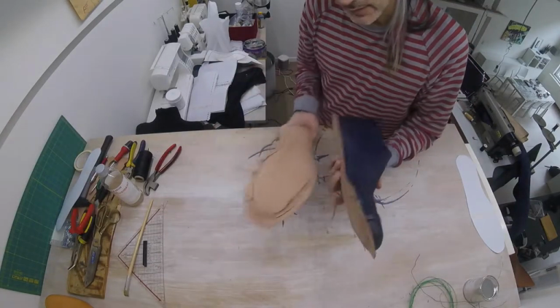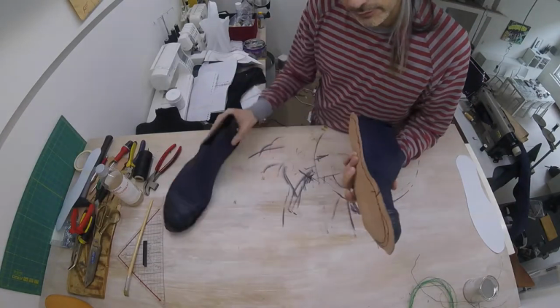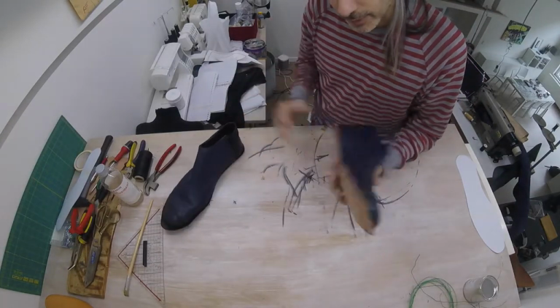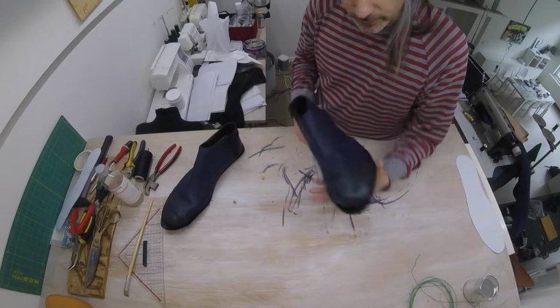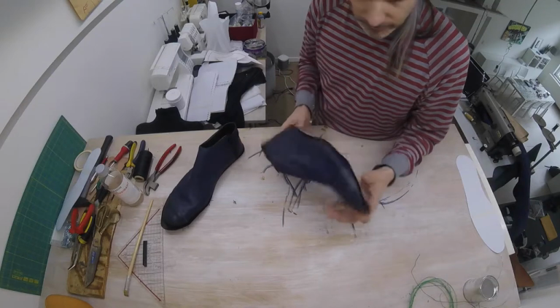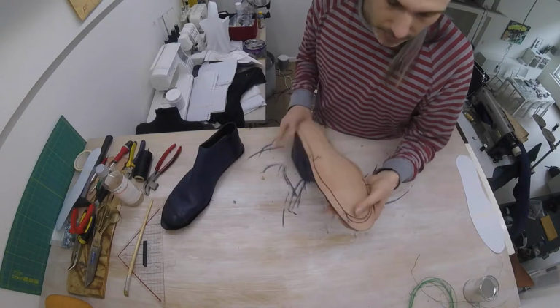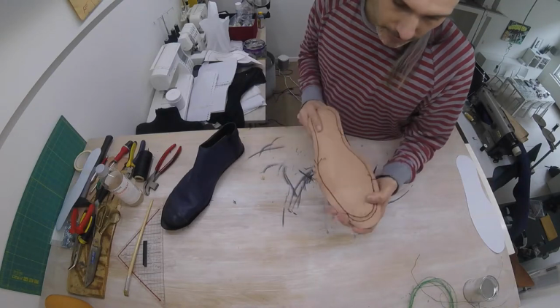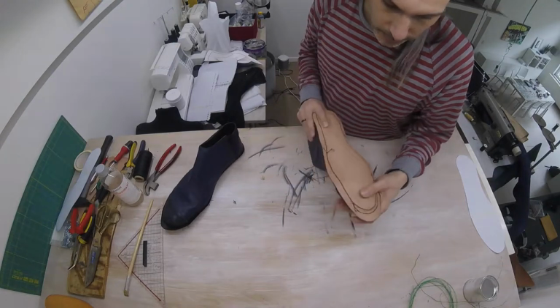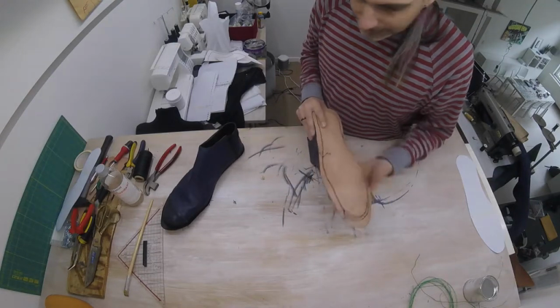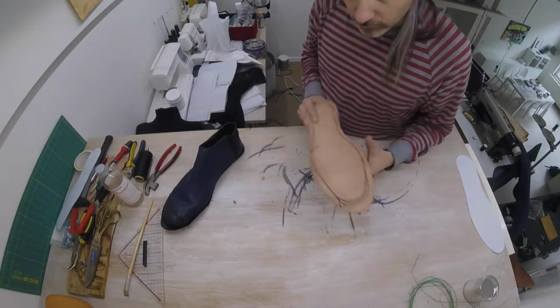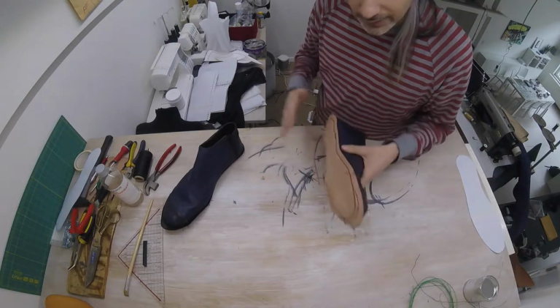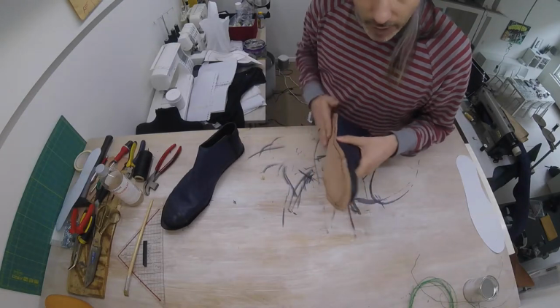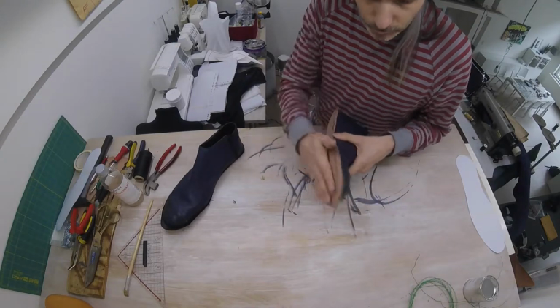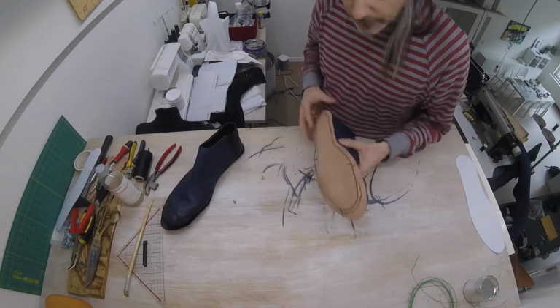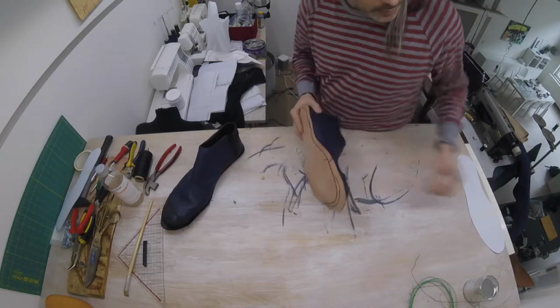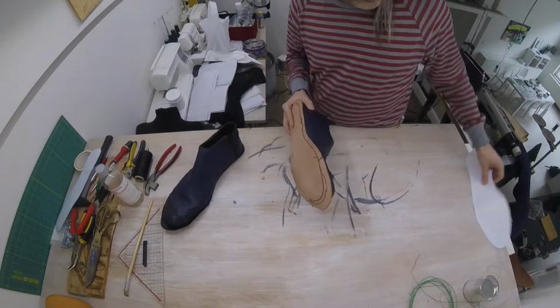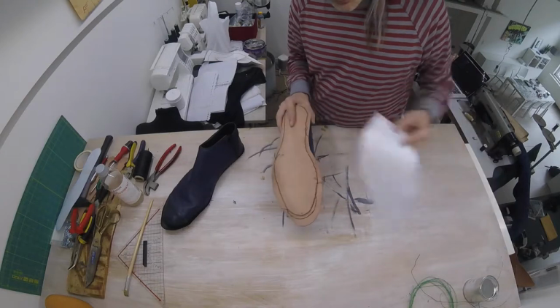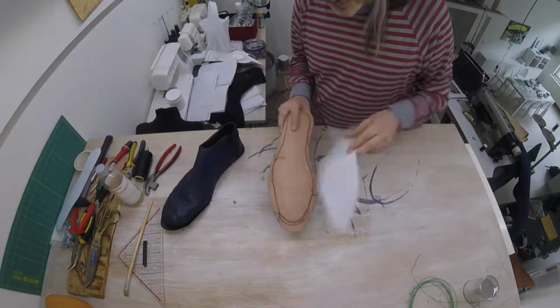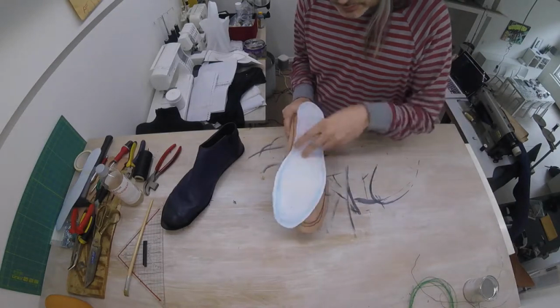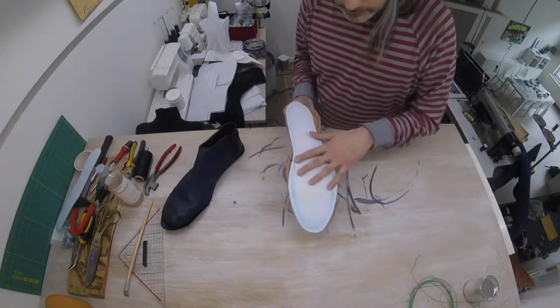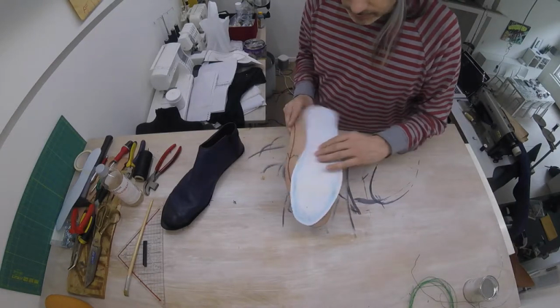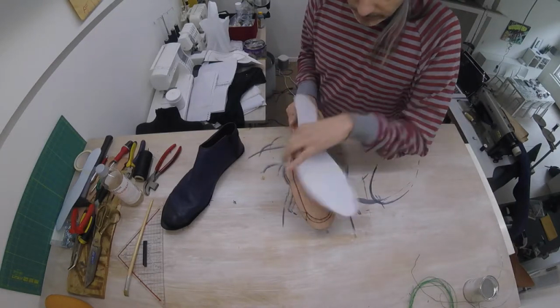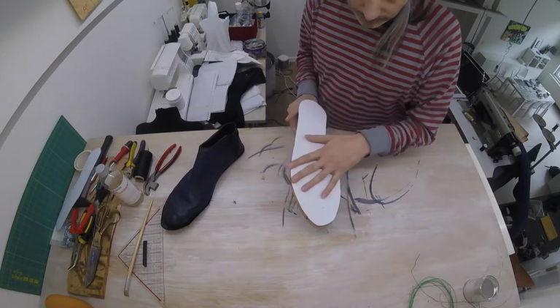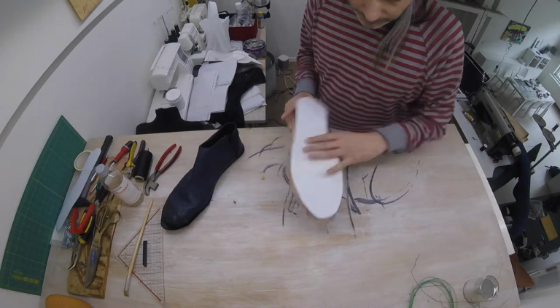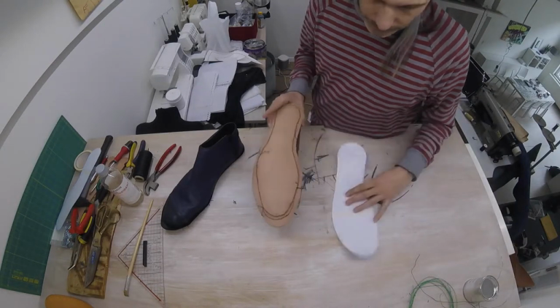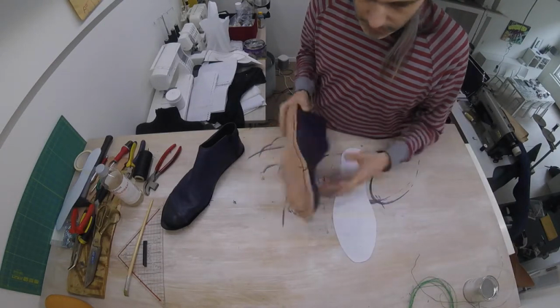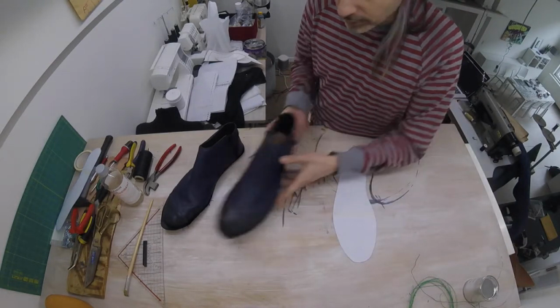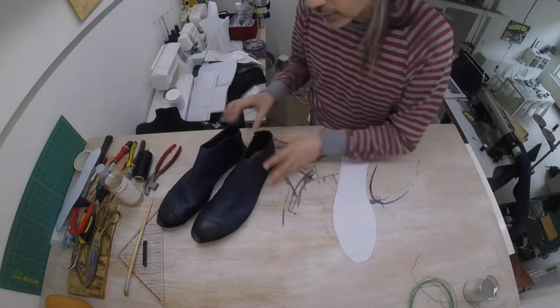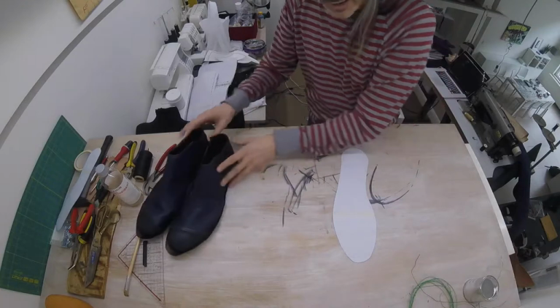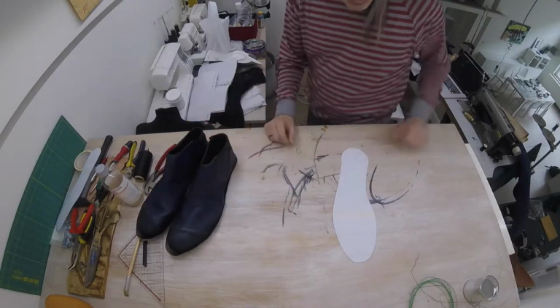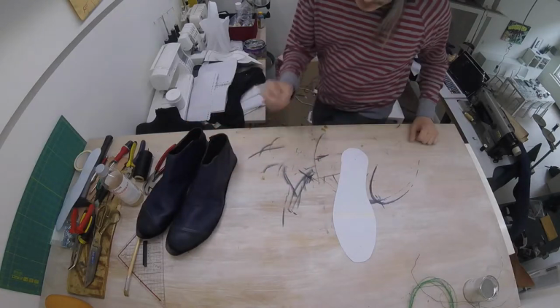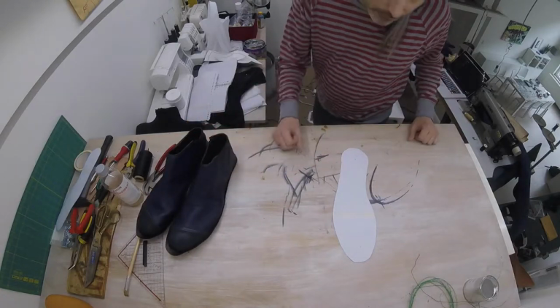I've done this for both shoes. What I'm going to do next is cut out our outer sole using the same template, but I'm going to be cutting it out of a thicker leather.